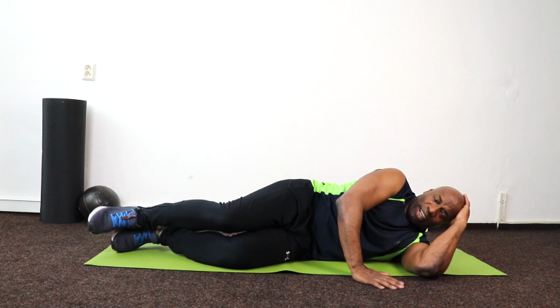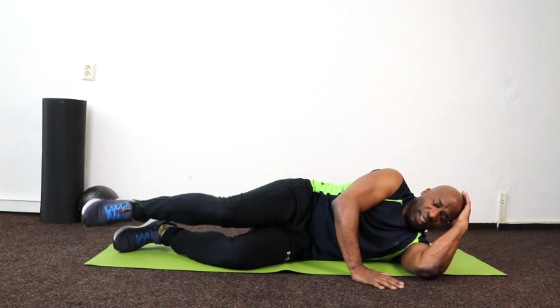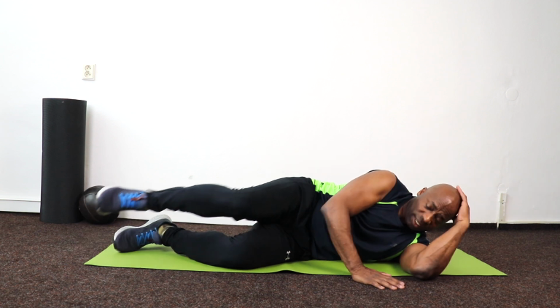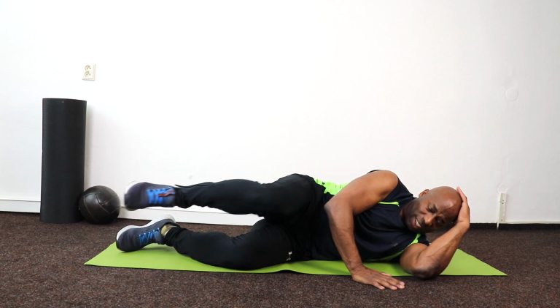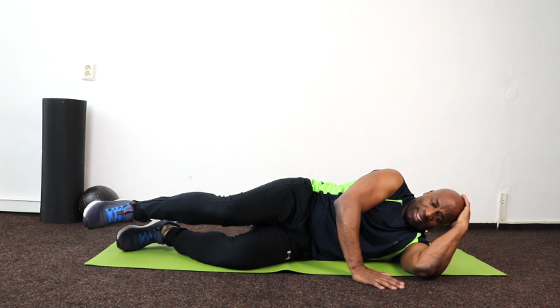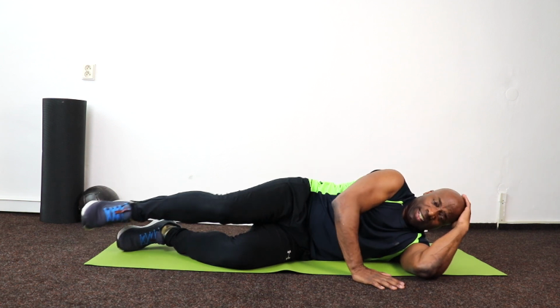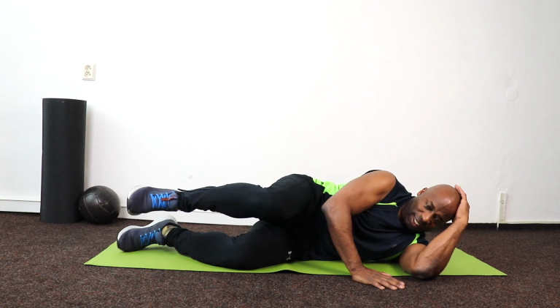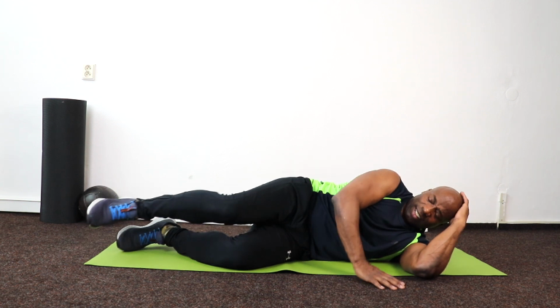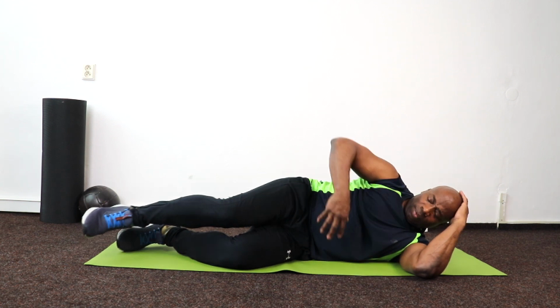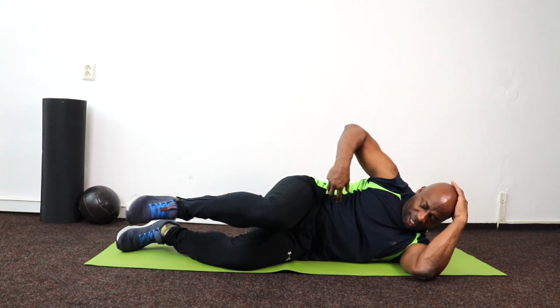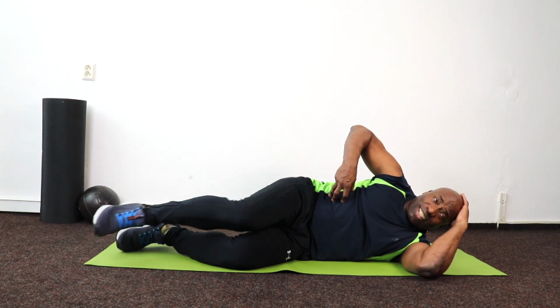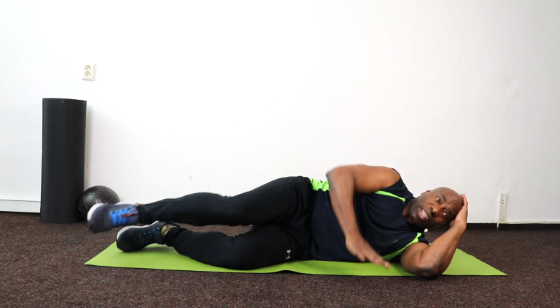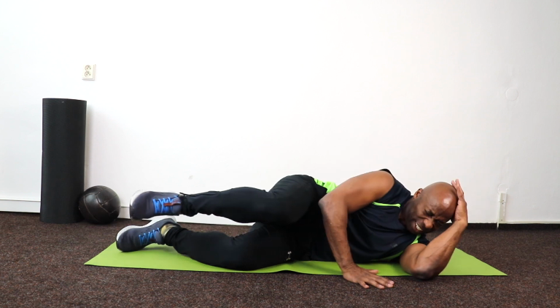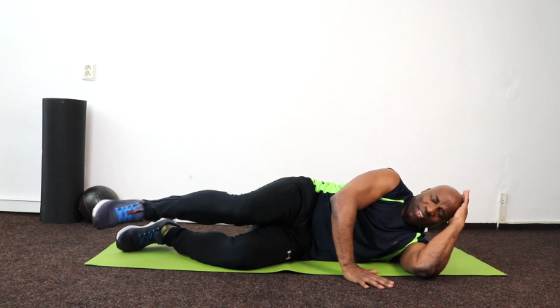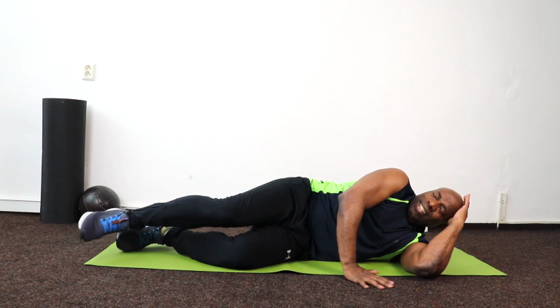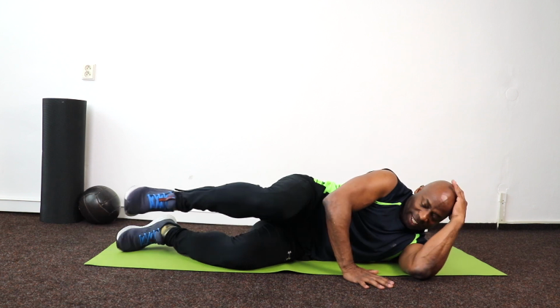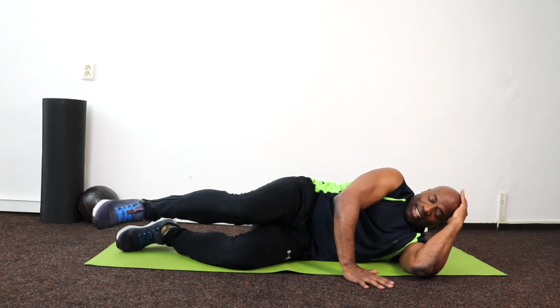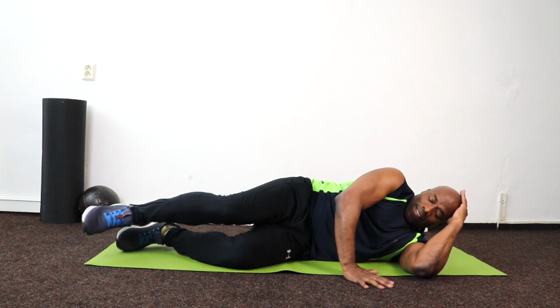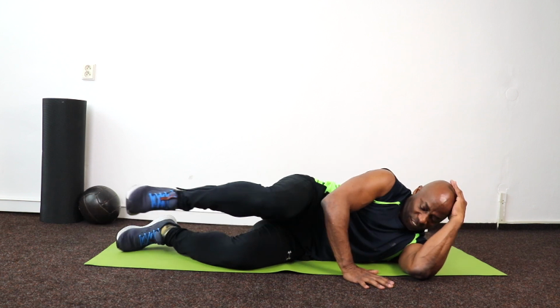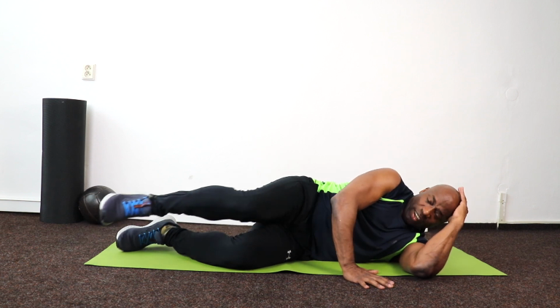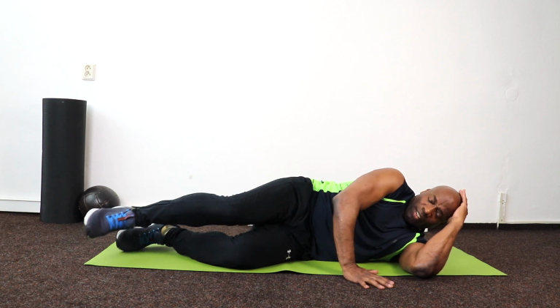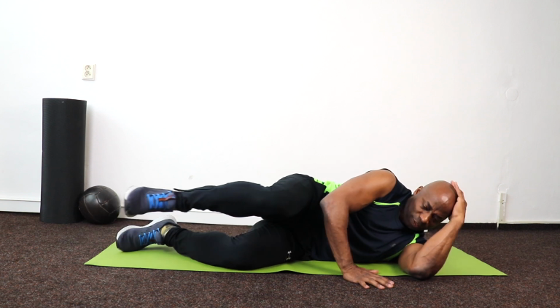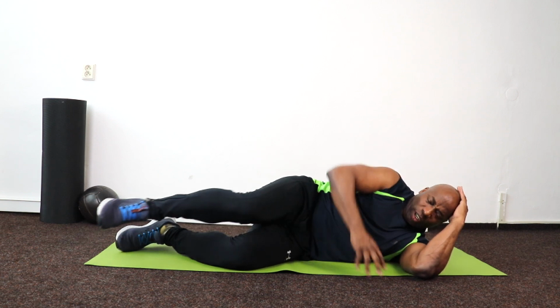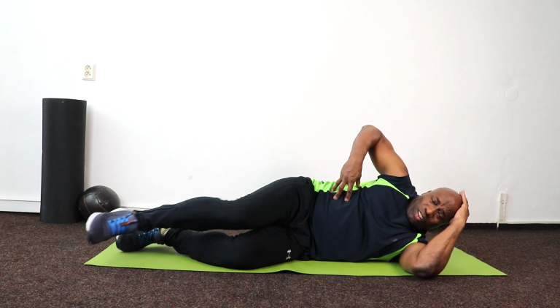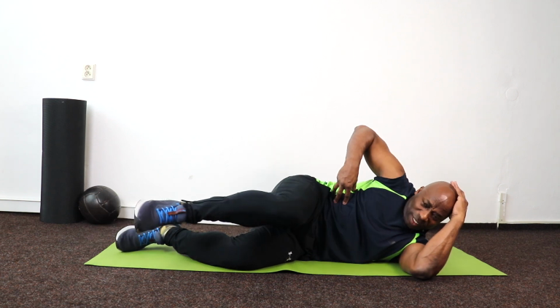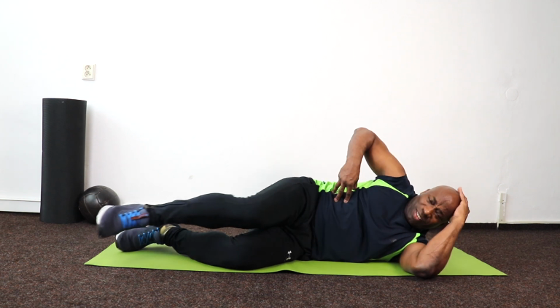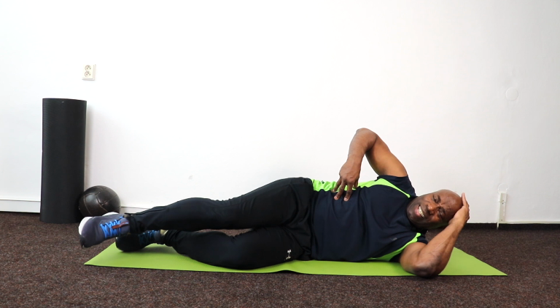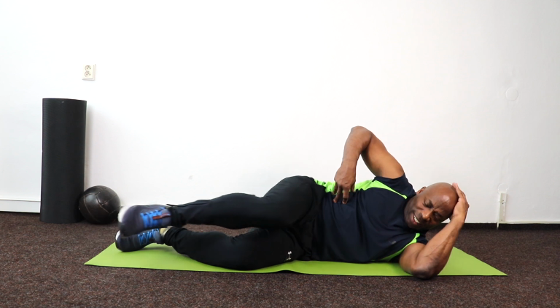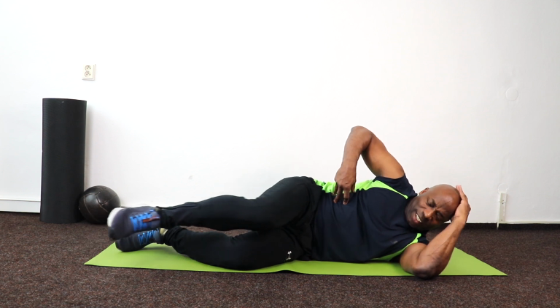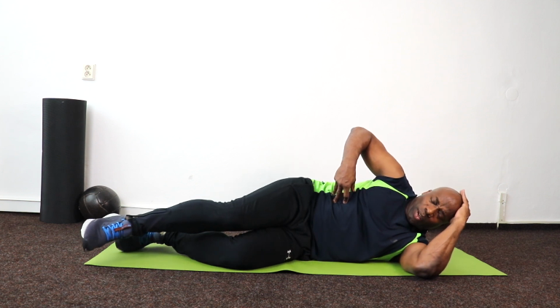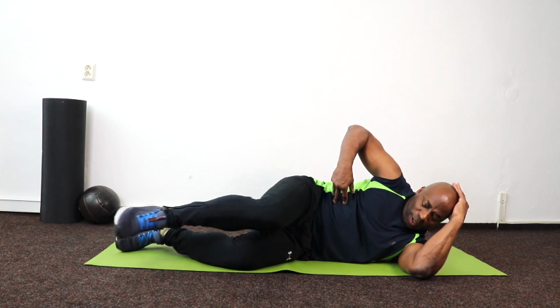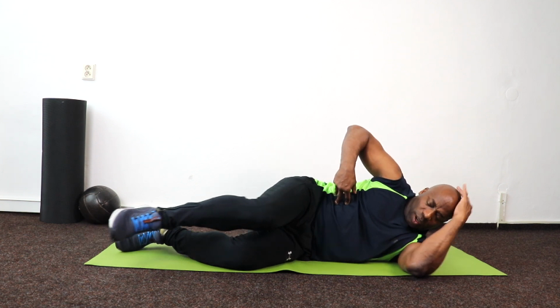Back to the beginning — 10, 9, 8, squeeze, 7, 6, 5, 4 — come on those muscles — 3, 2, 1.